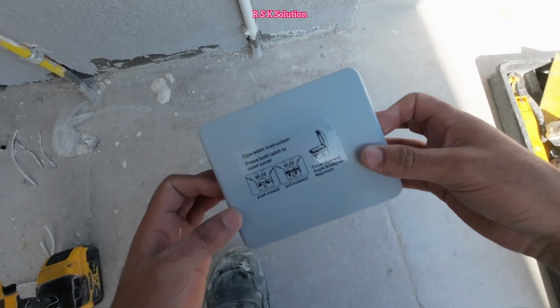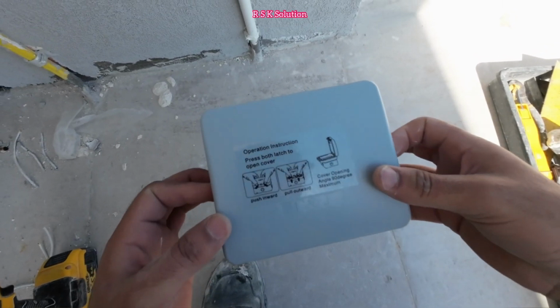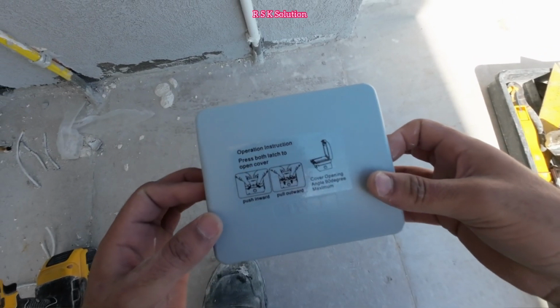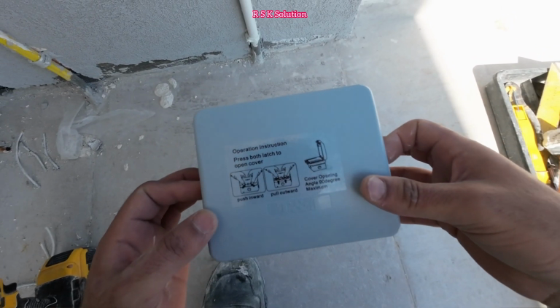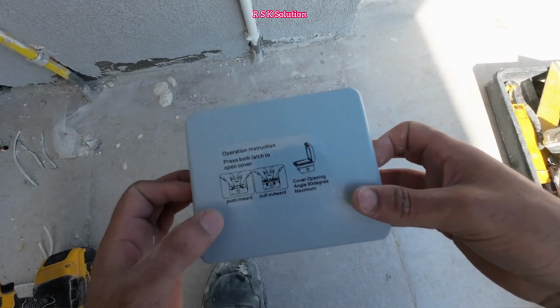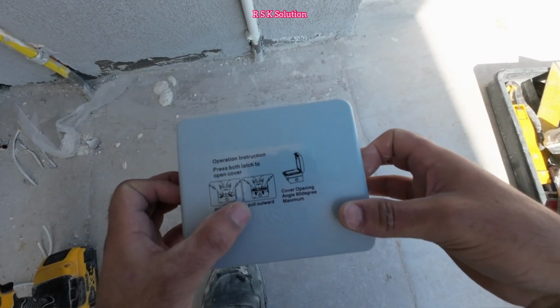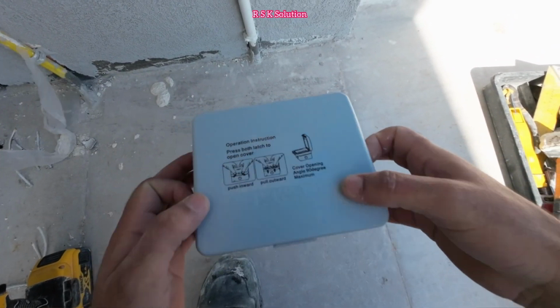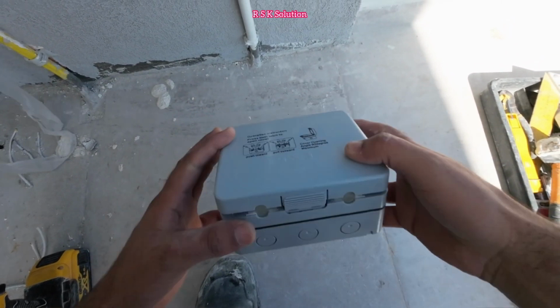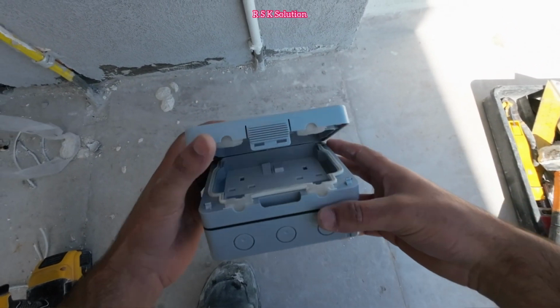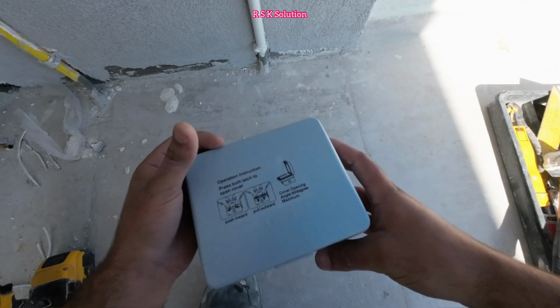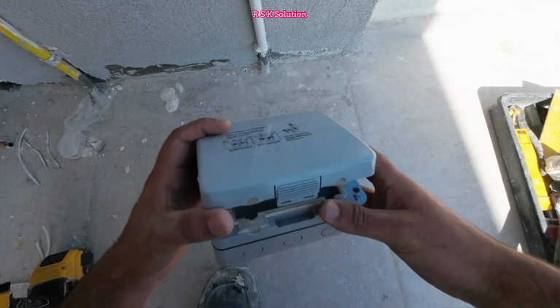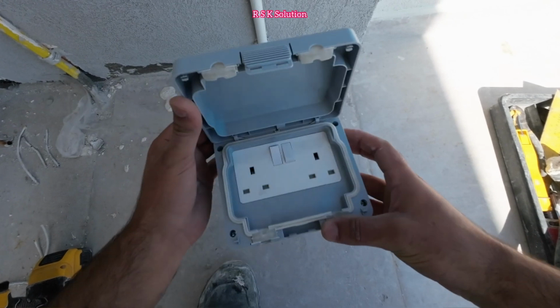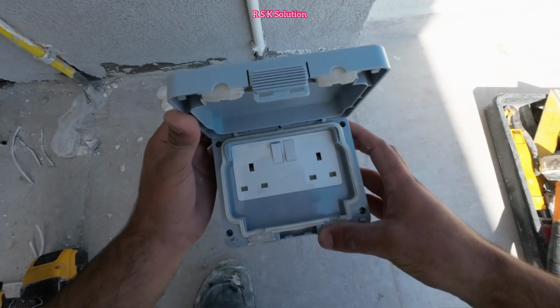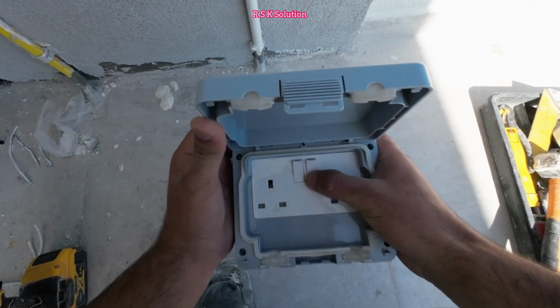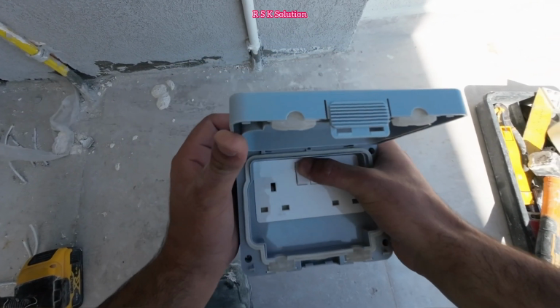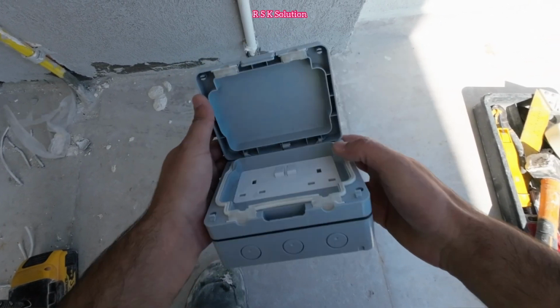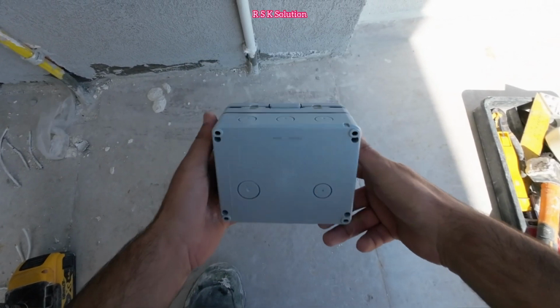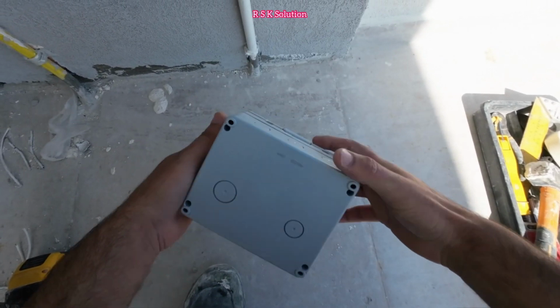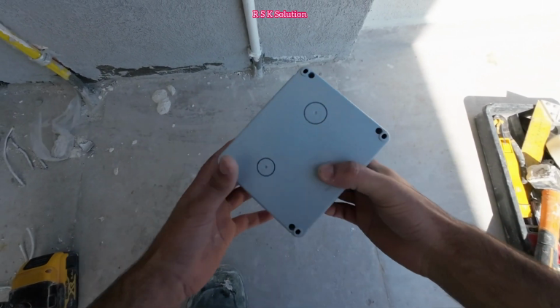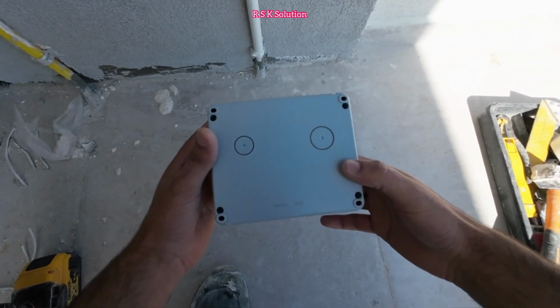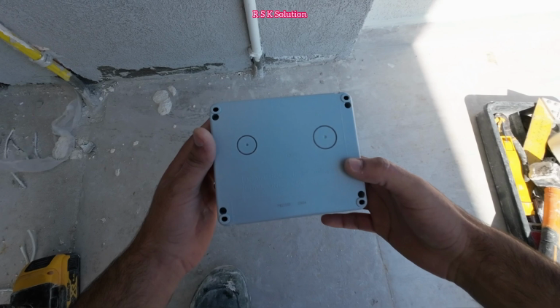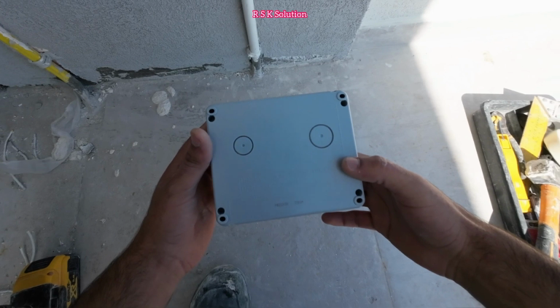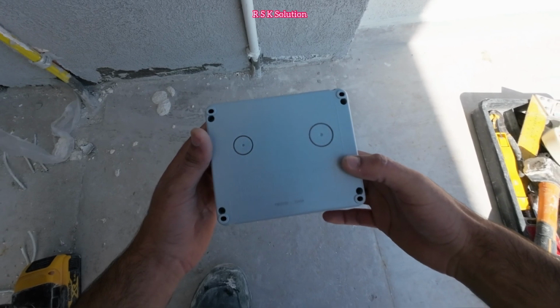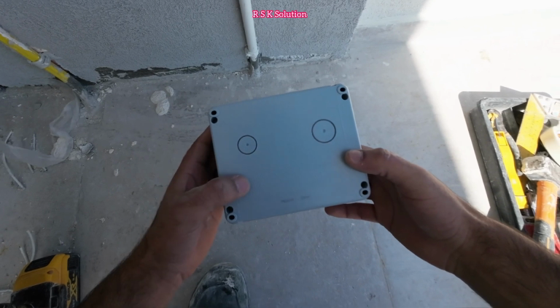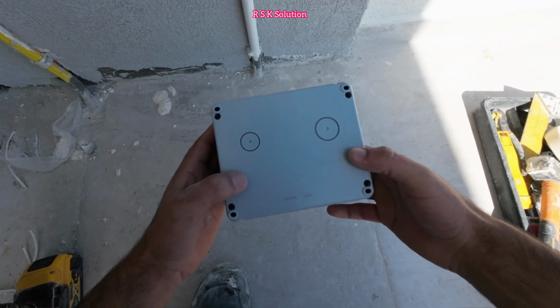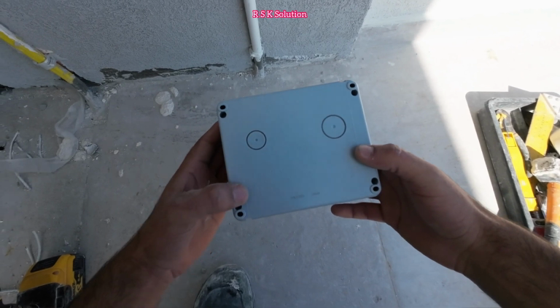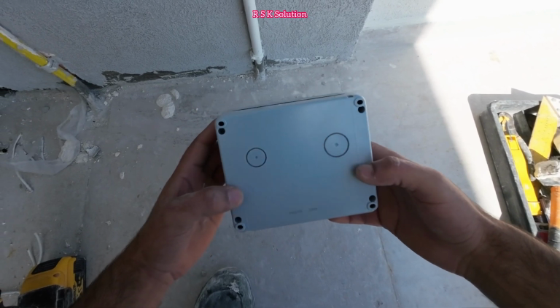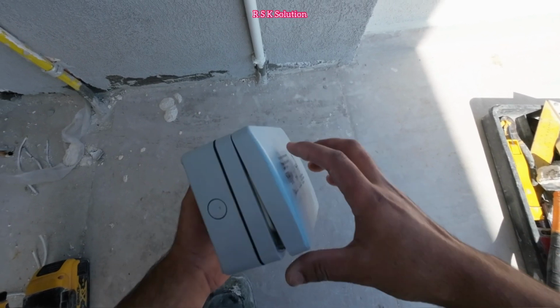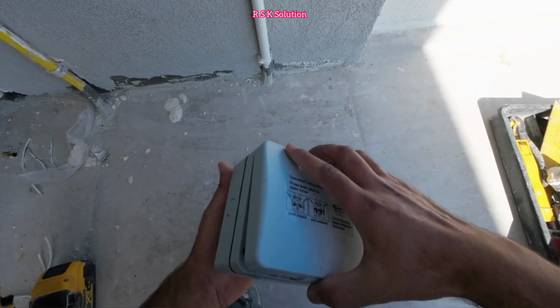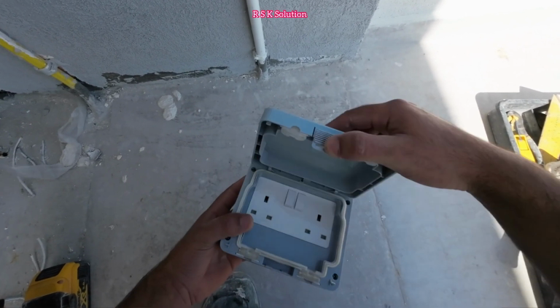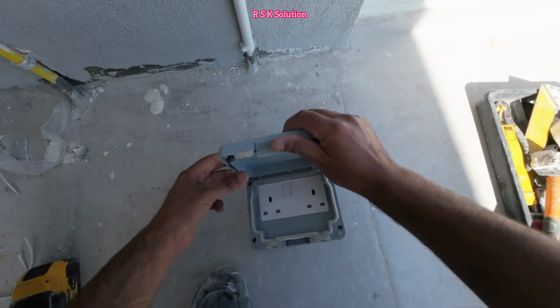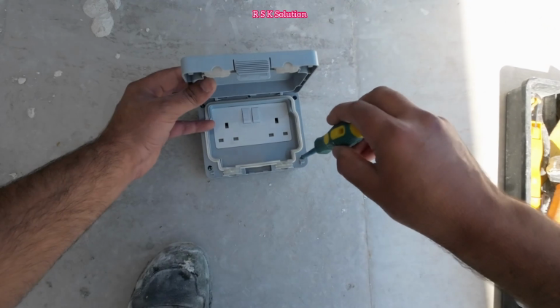Welcome to RSK Solution. Today we are going to install a double circuit with the water-type box. As you can see, we have a built-in double circuit inside the water-type box. On the back side, we have two spaces for holes — one is 25 and one is 20 — and we also have a bottom as well.